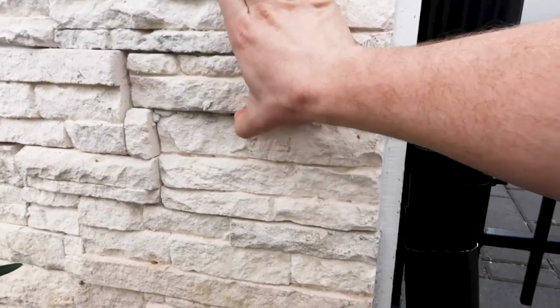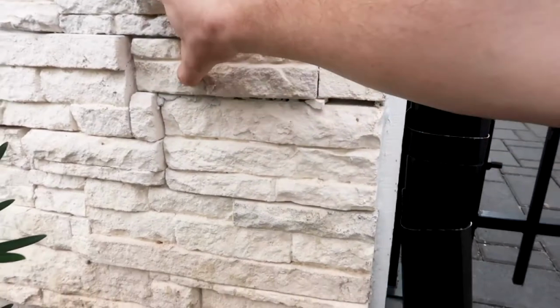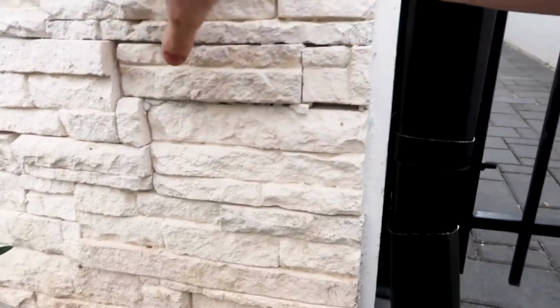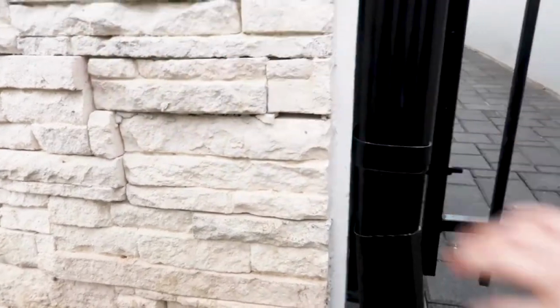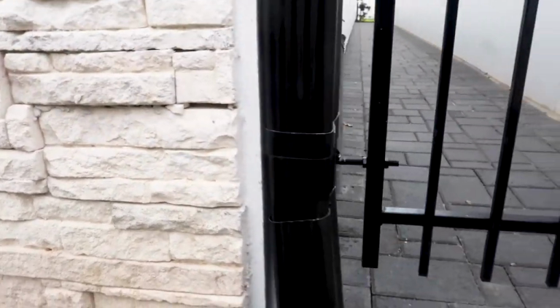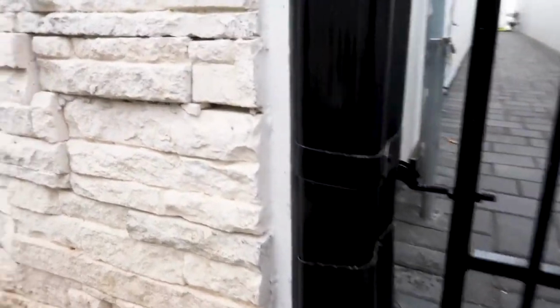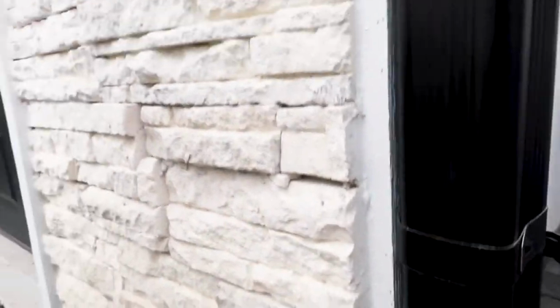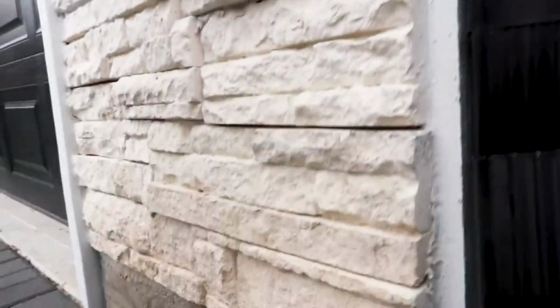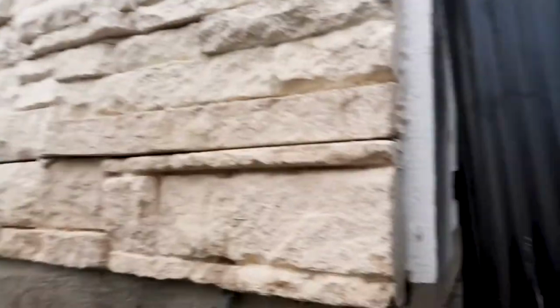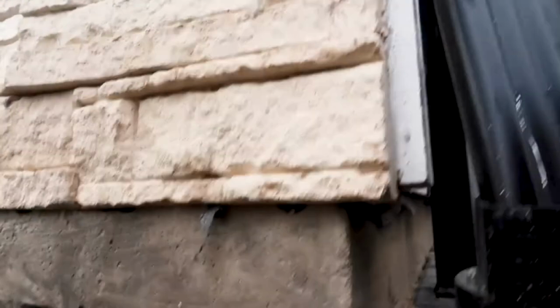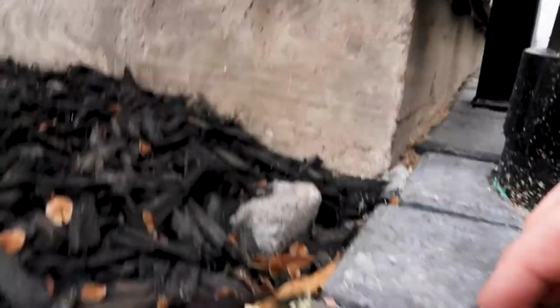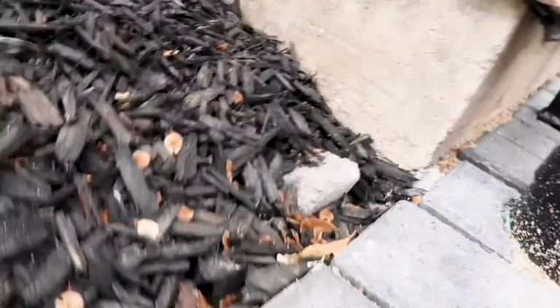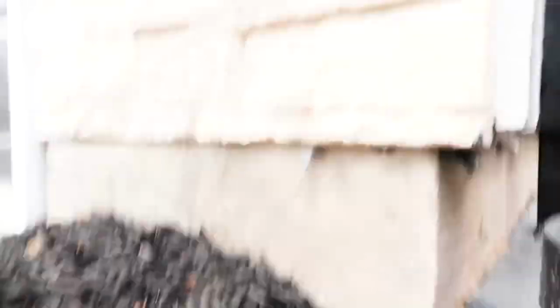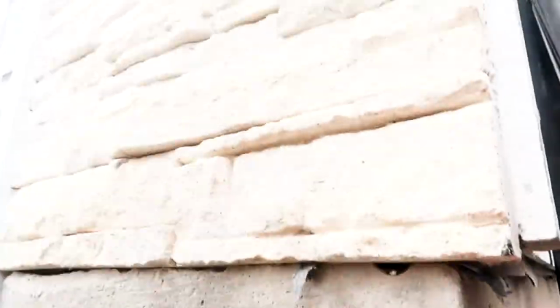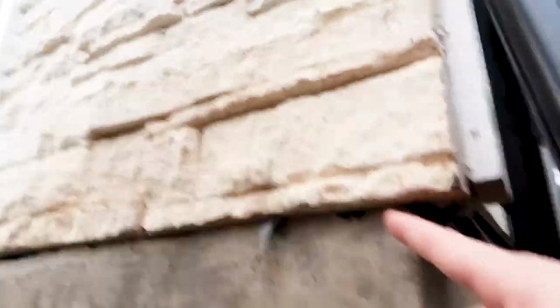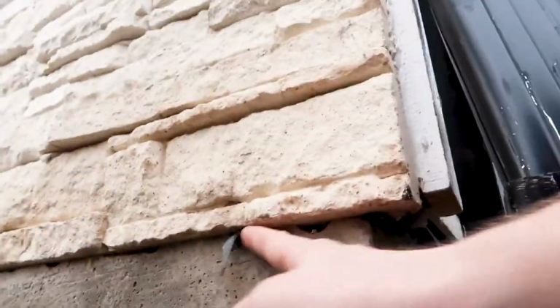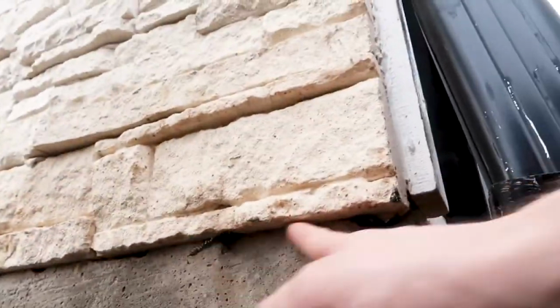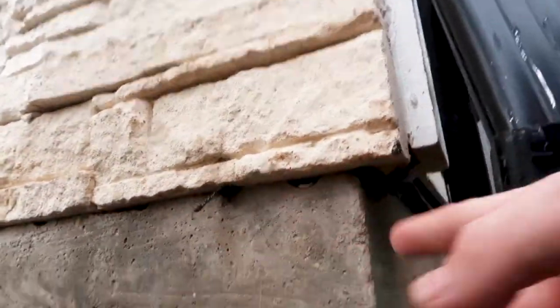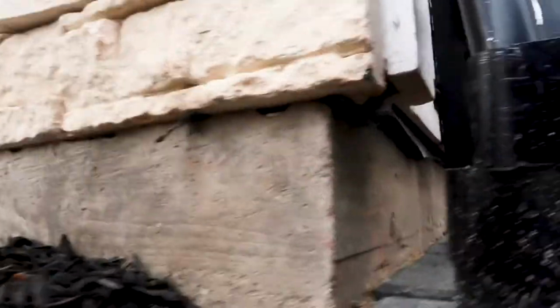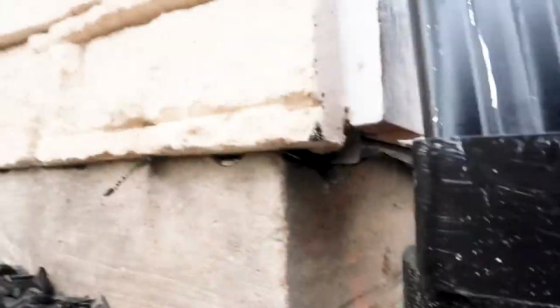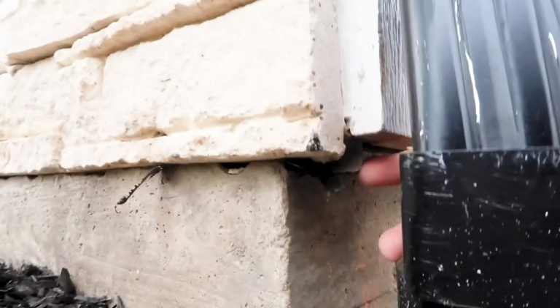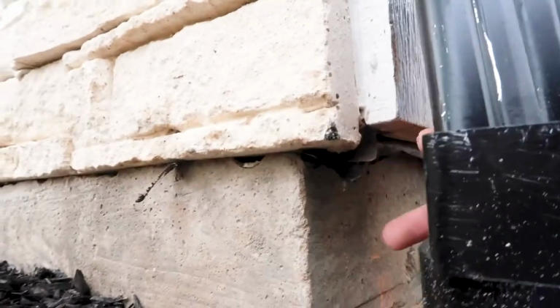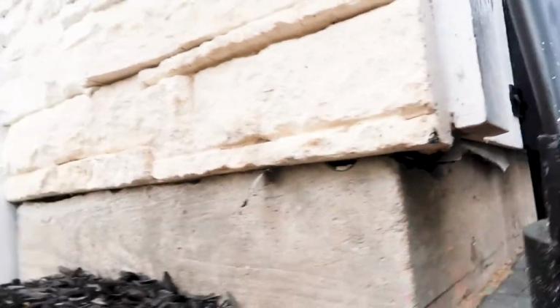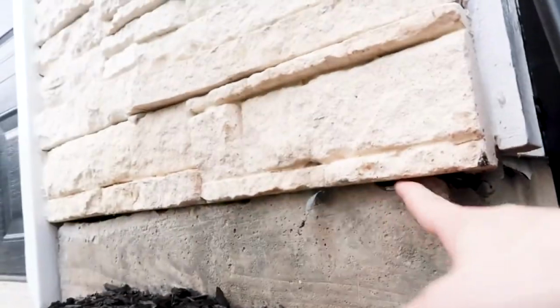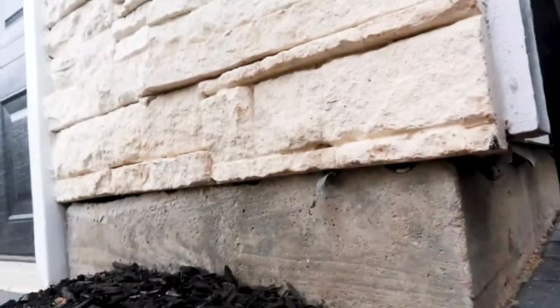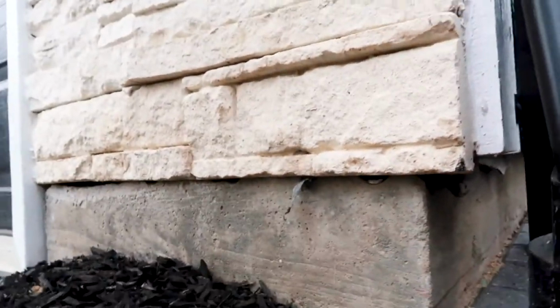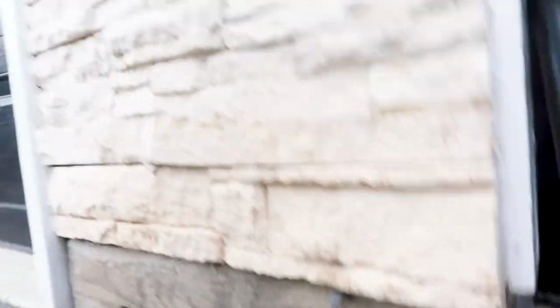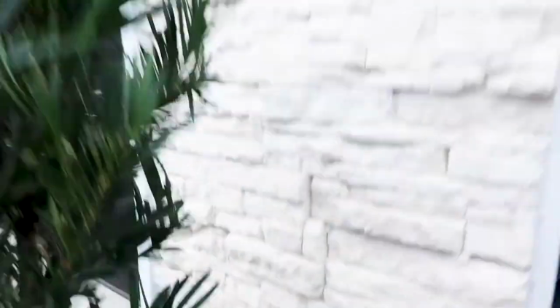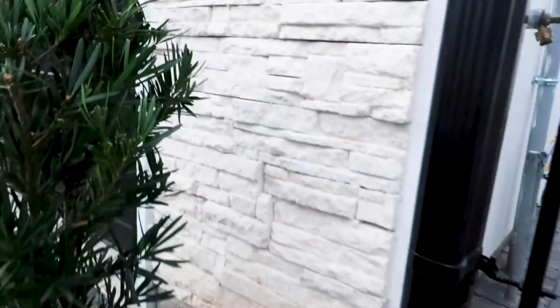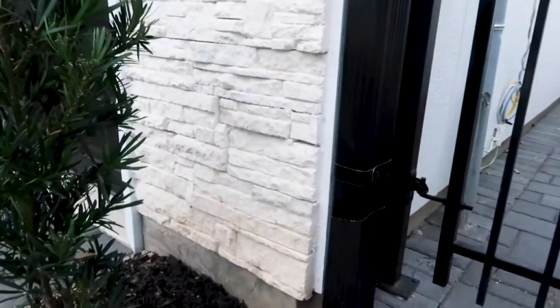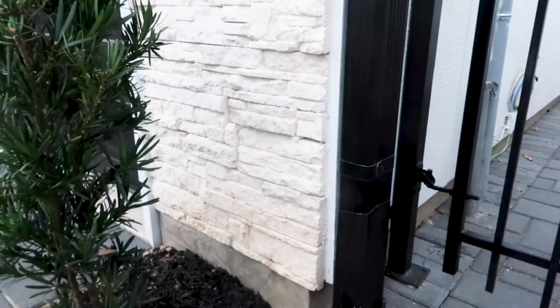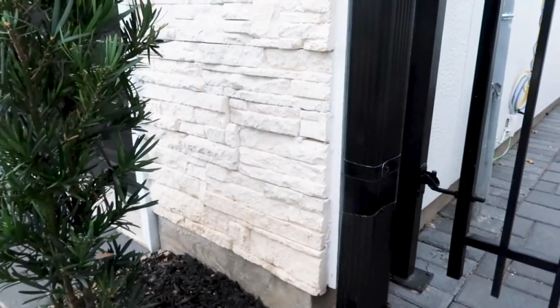These are little panels of rocks, and underneath it is required to have a weep screed. They put this little metal piece of flashing, but you actually need a weep screed because it's installed exactly like stucco.